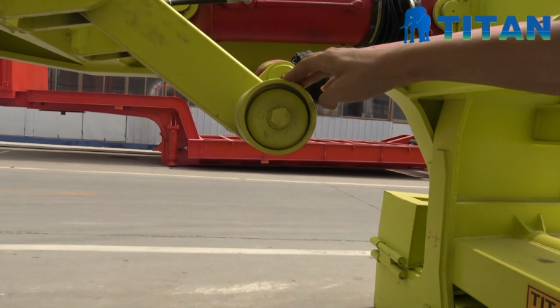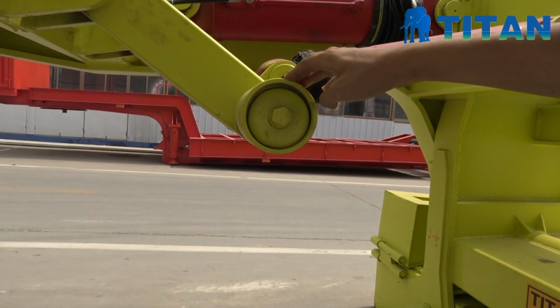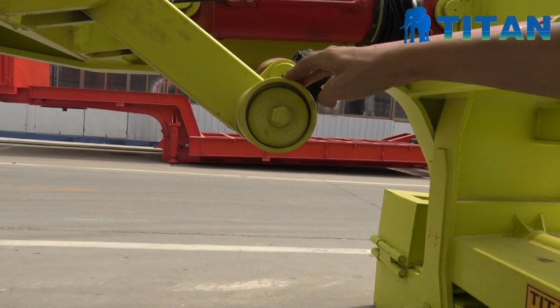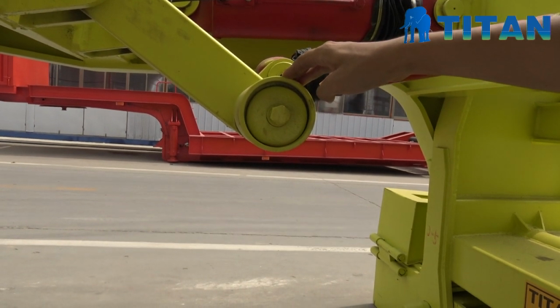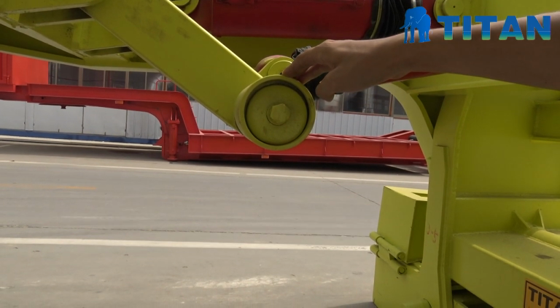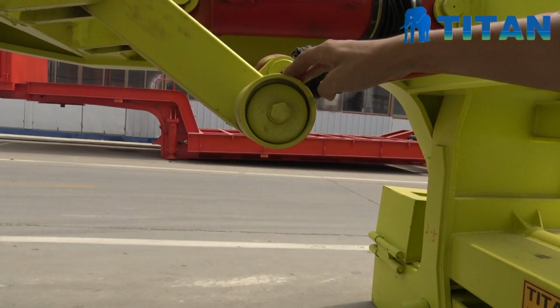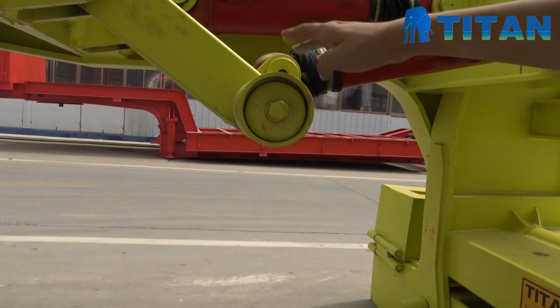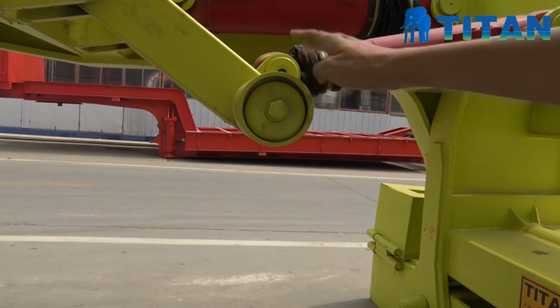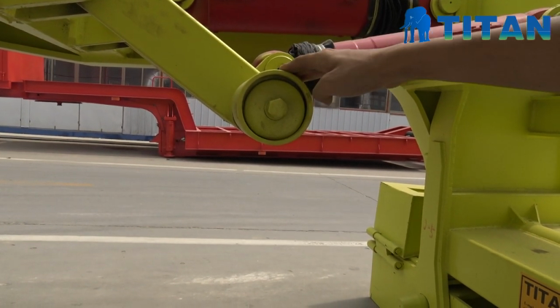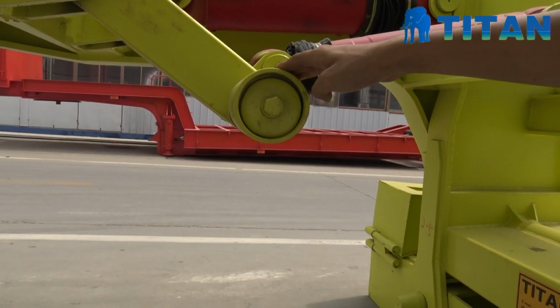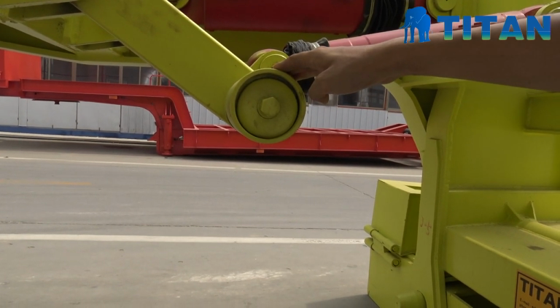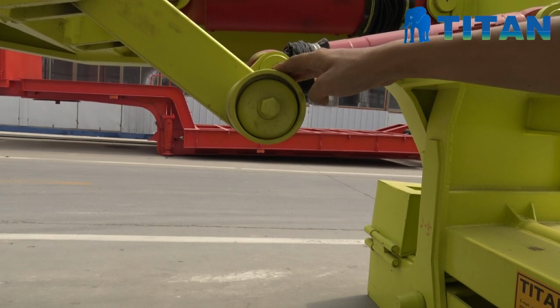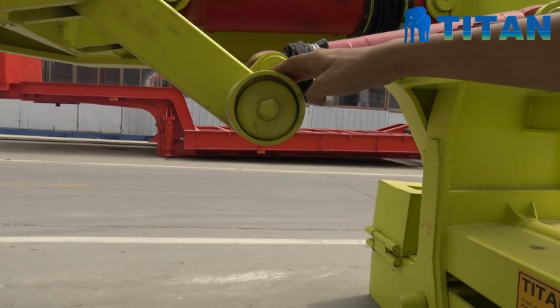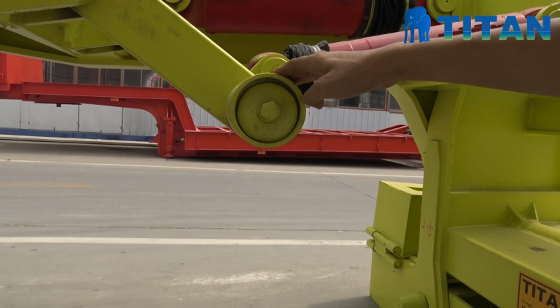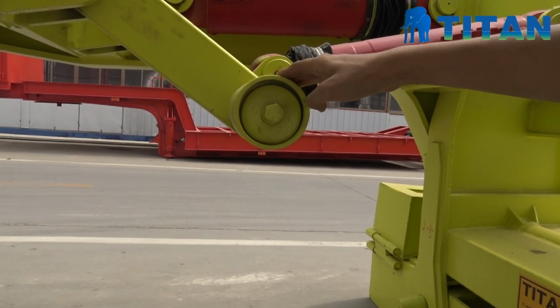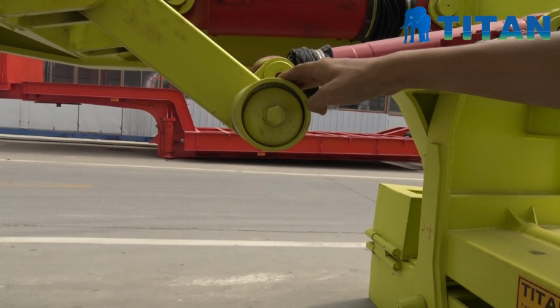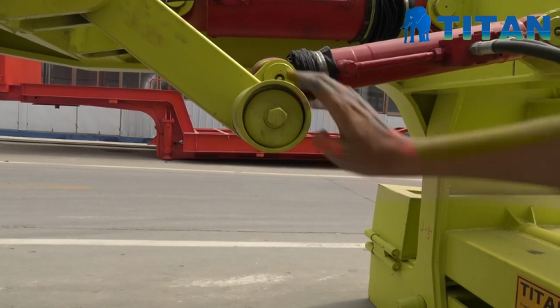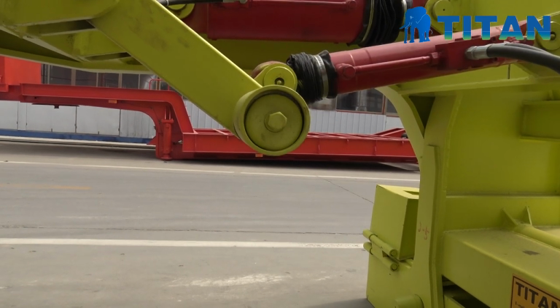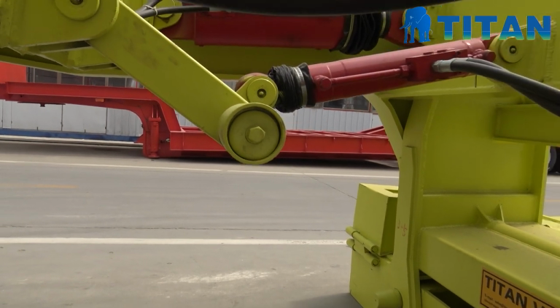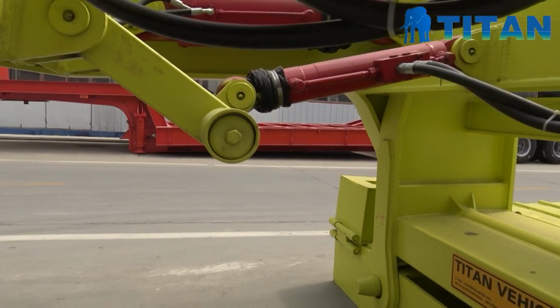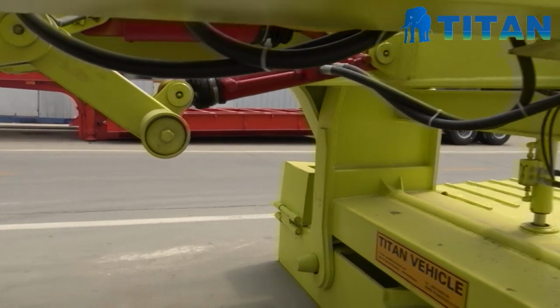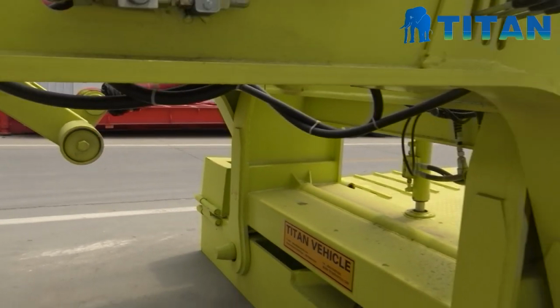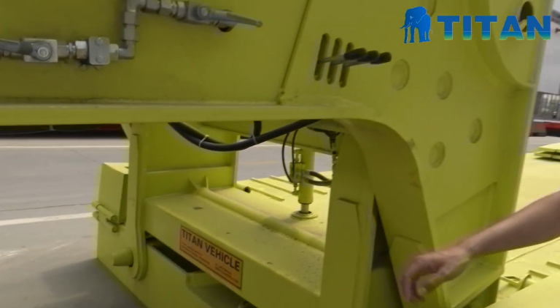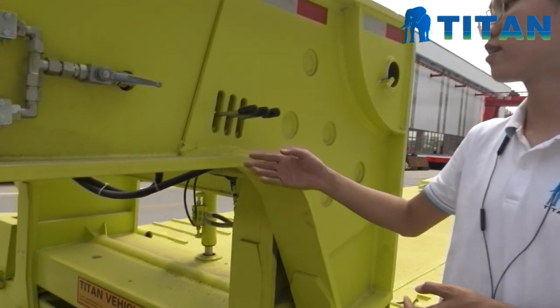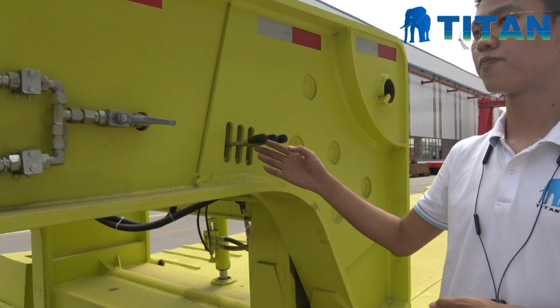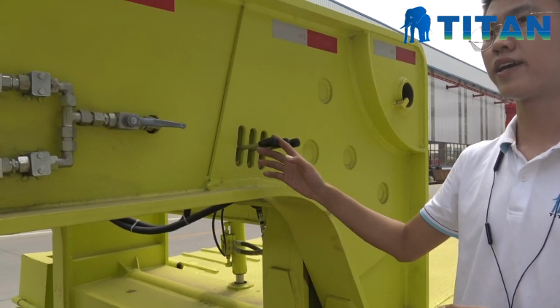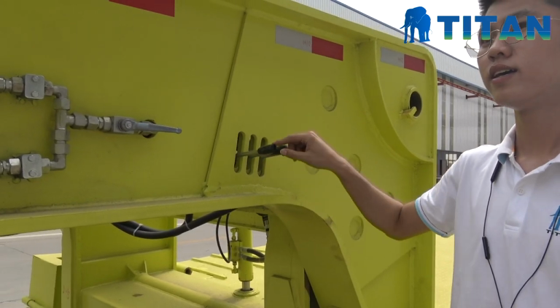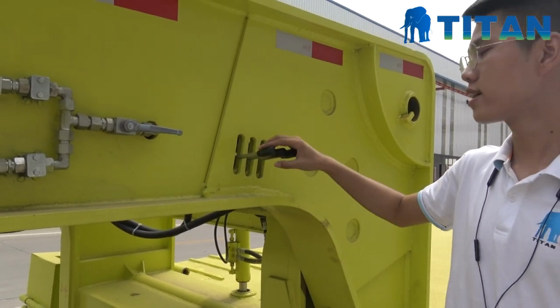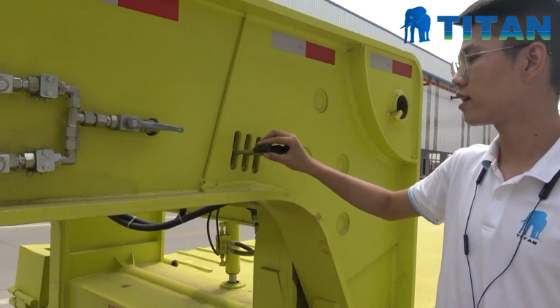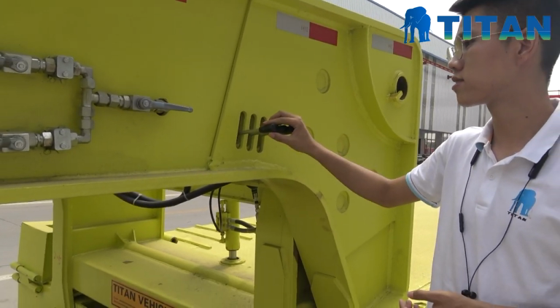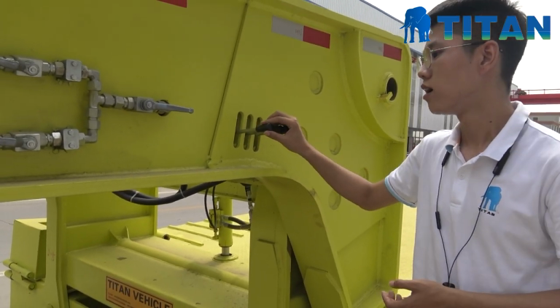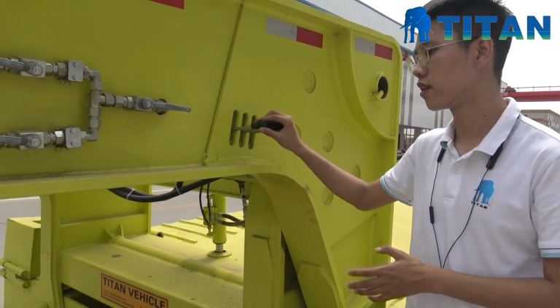The third button controls the support spot. When detaching the gooseneck from the trailer, it can support the gooseneck on the tractor.